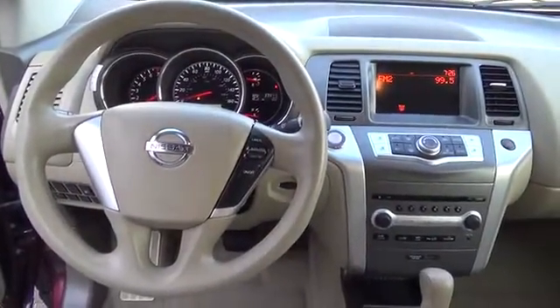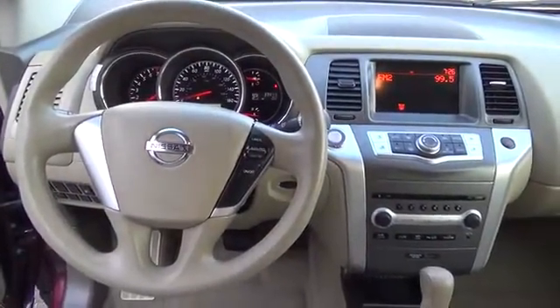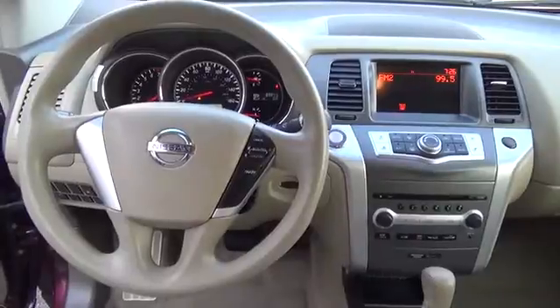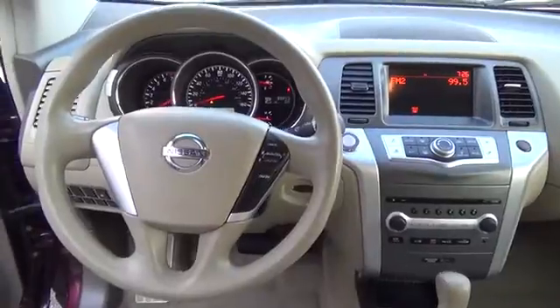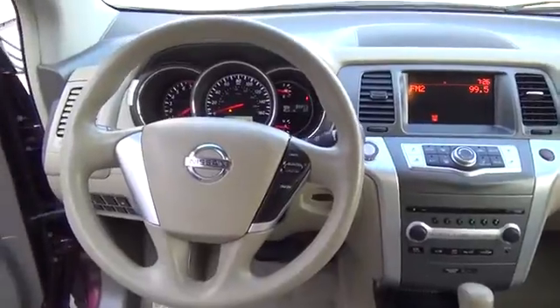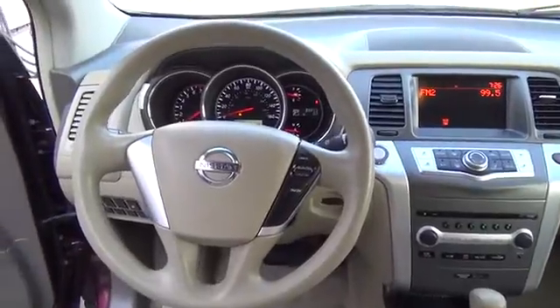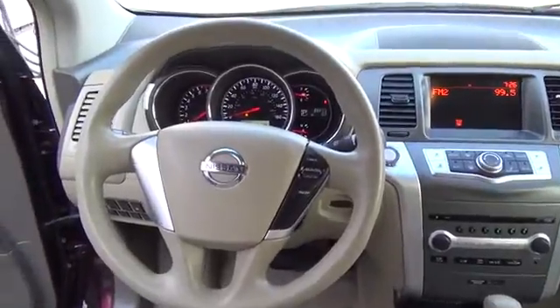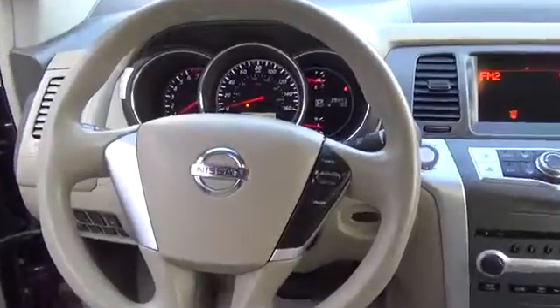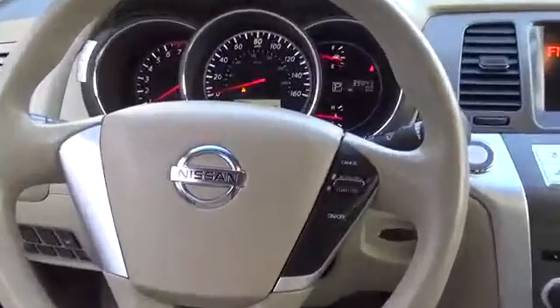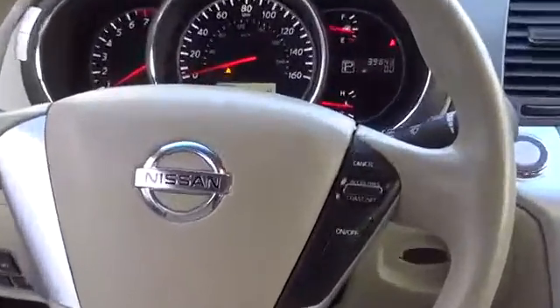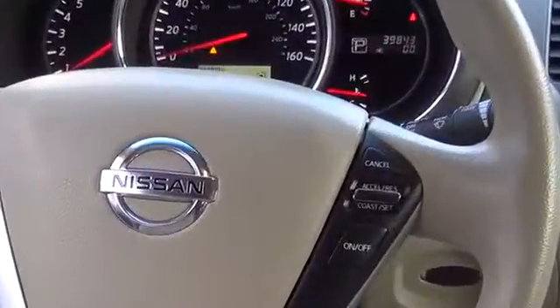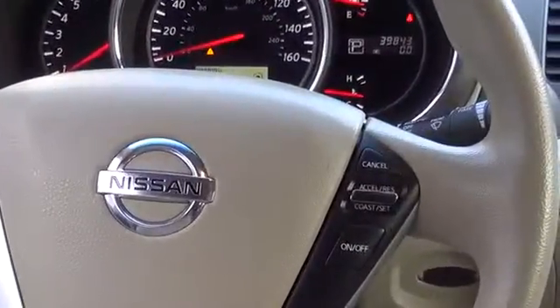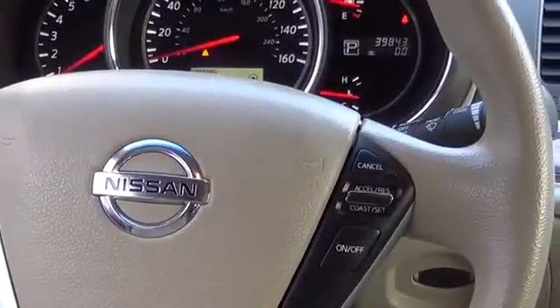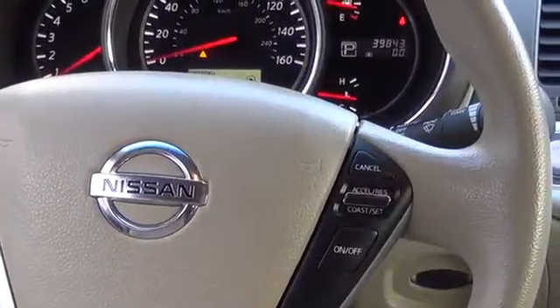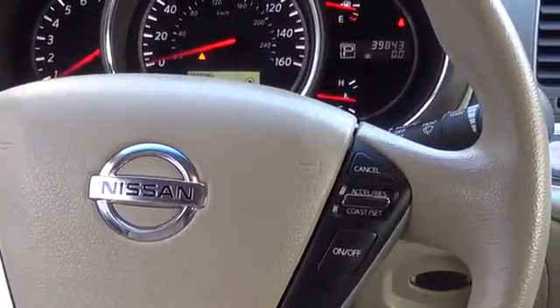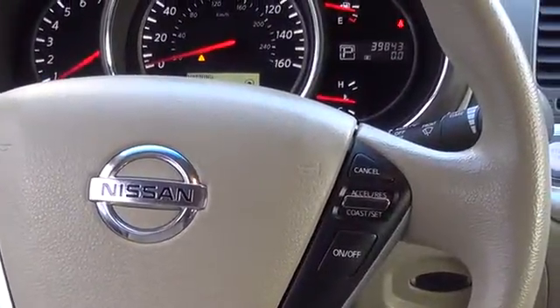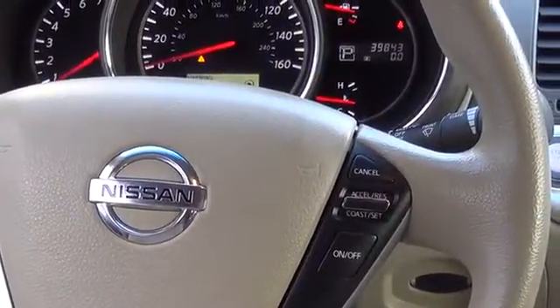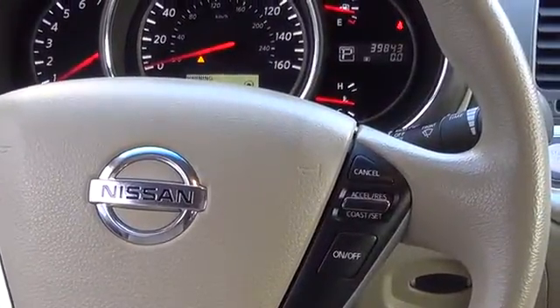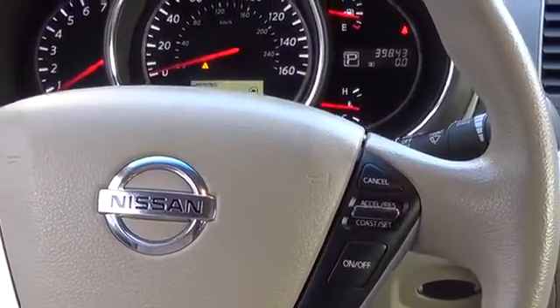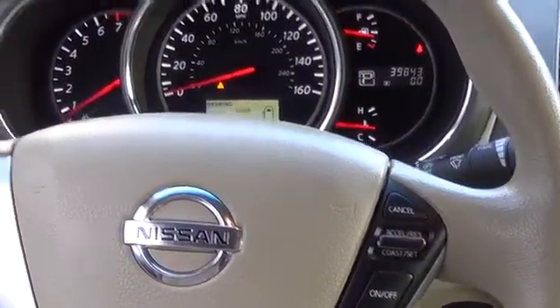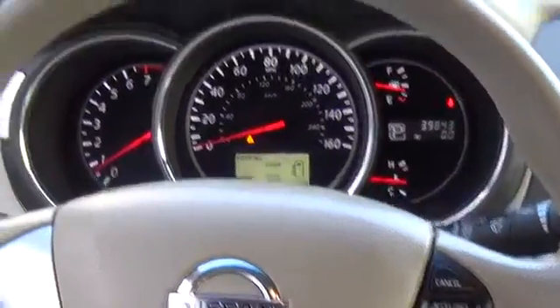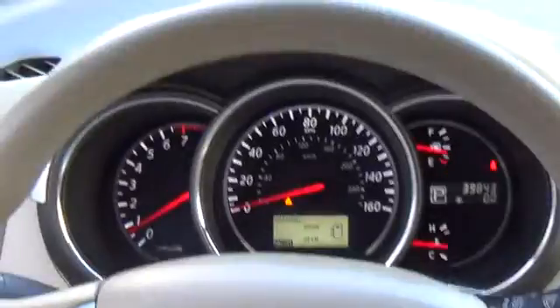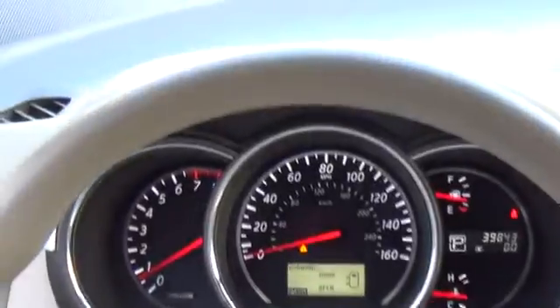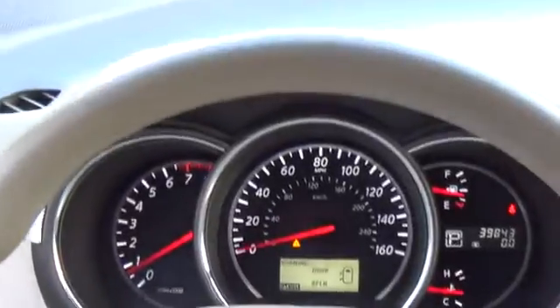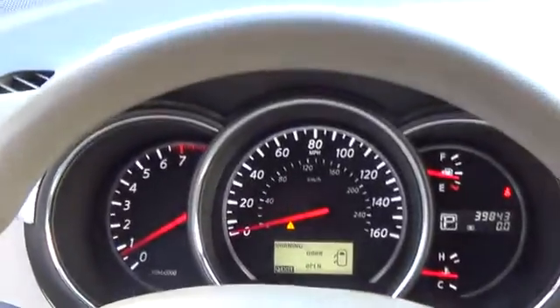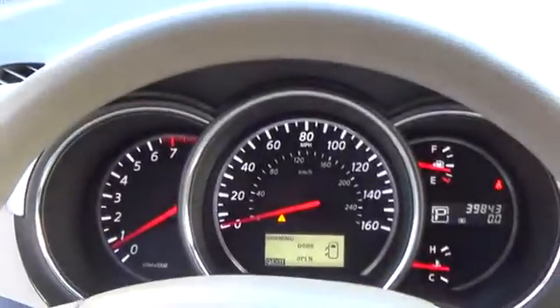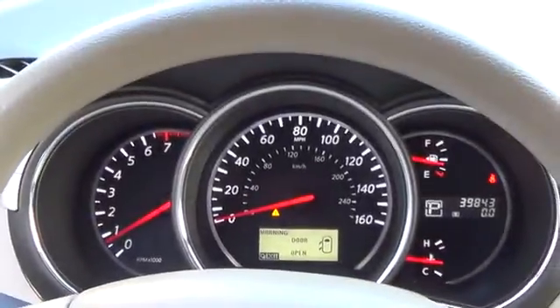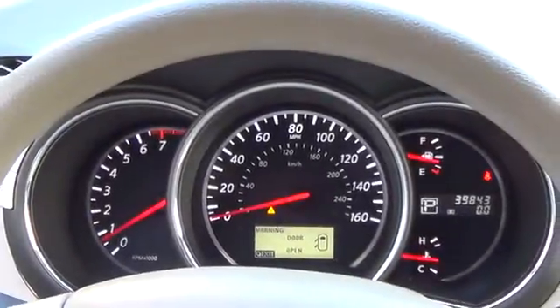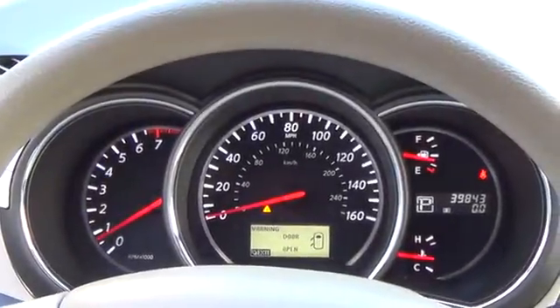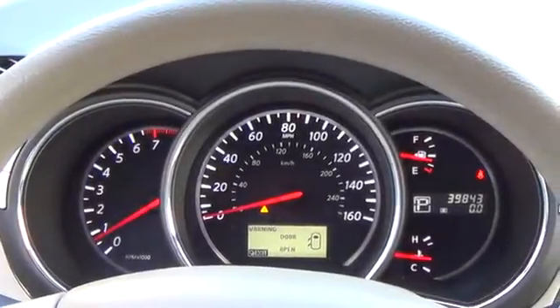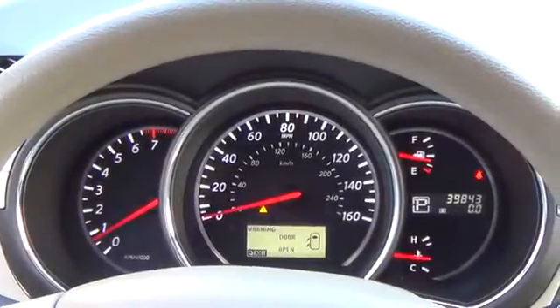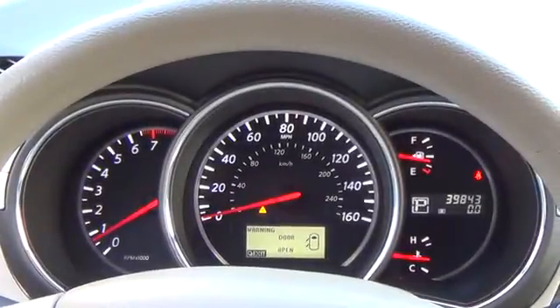When it comes to safety, the Milano has you covered with six airbags, vehicle dynamic control, traction control, and a tire pressure monitoring system, all standard.